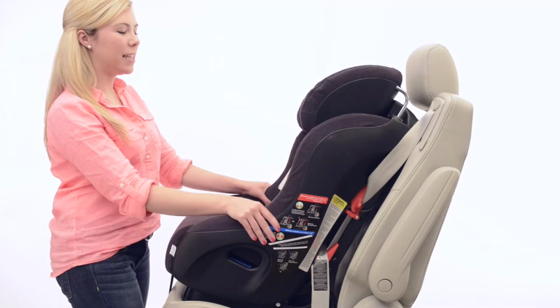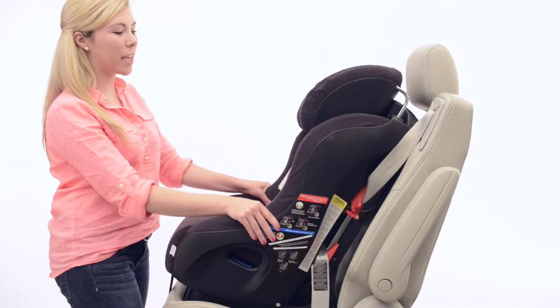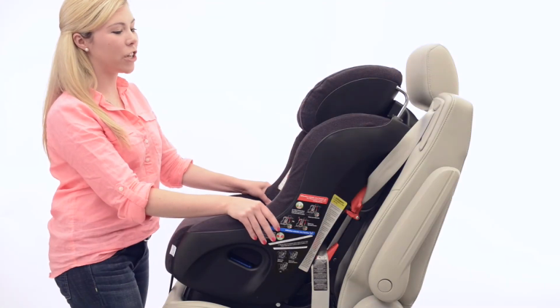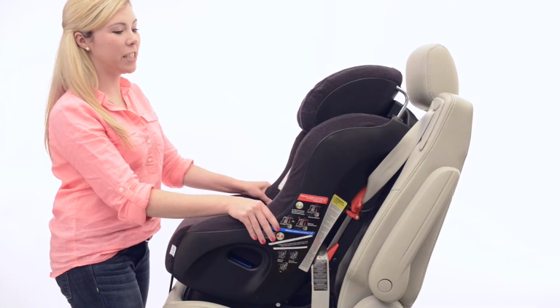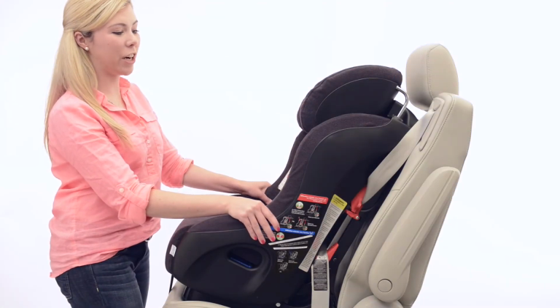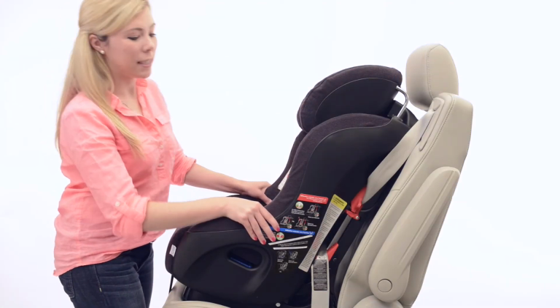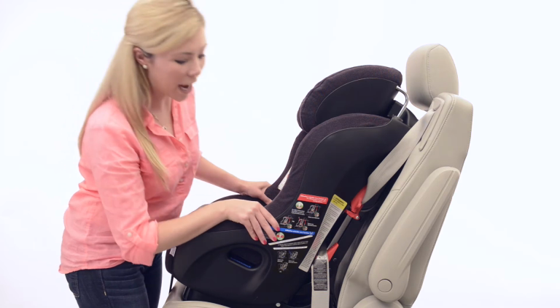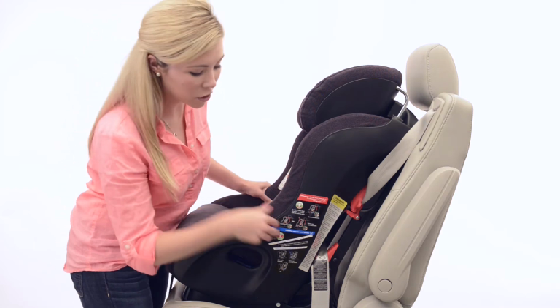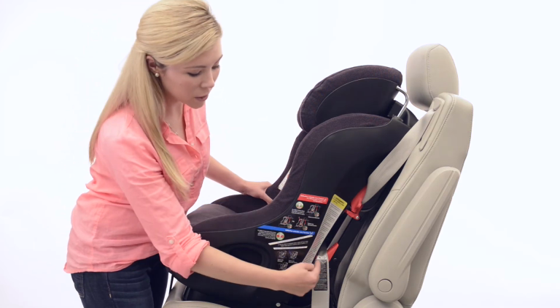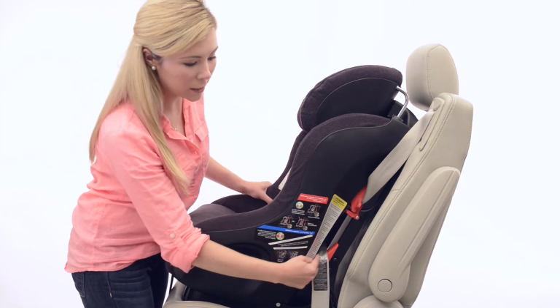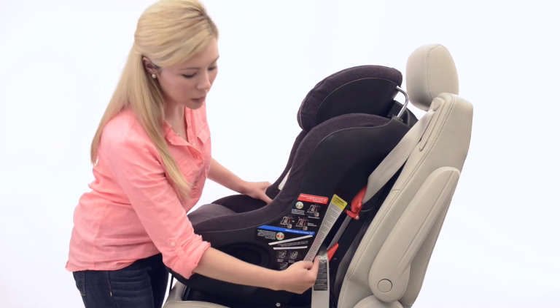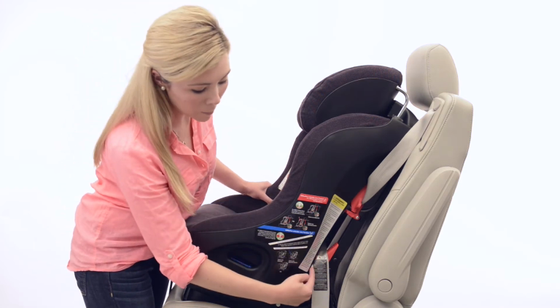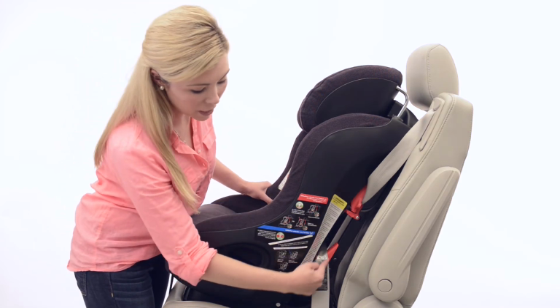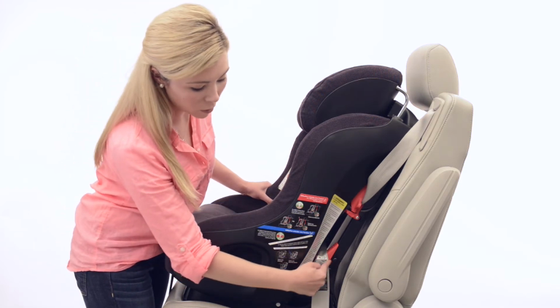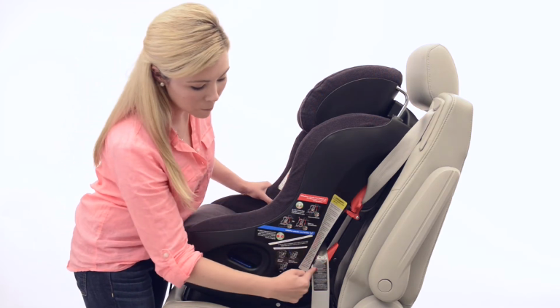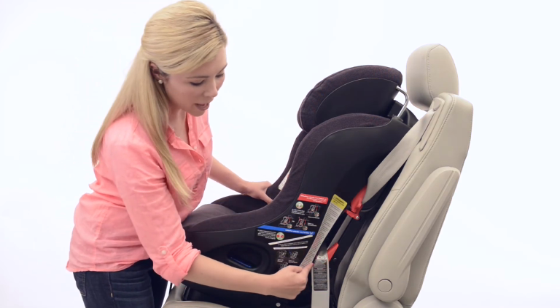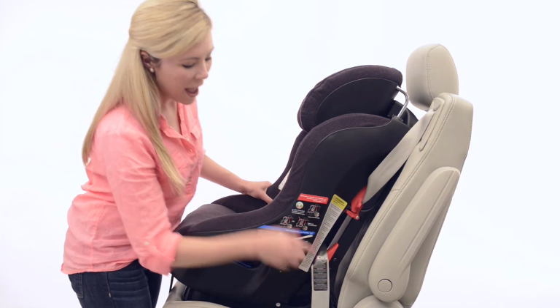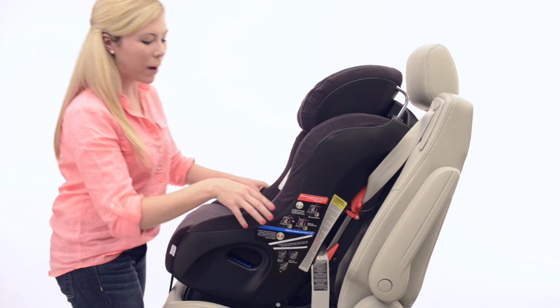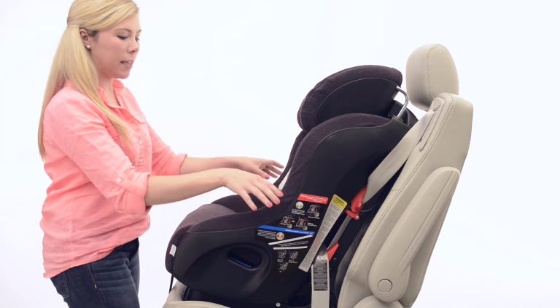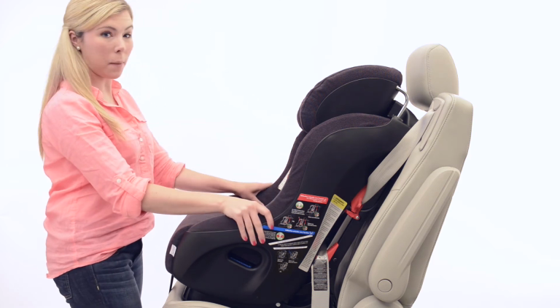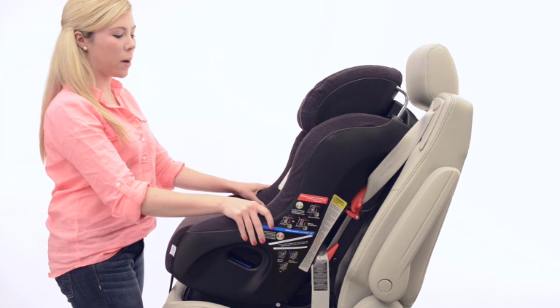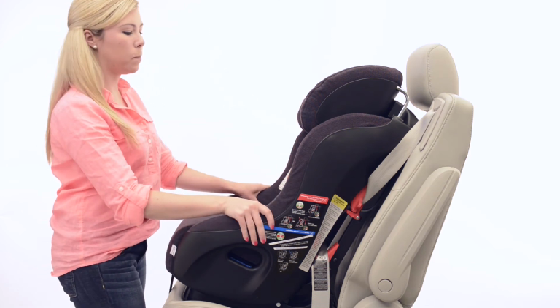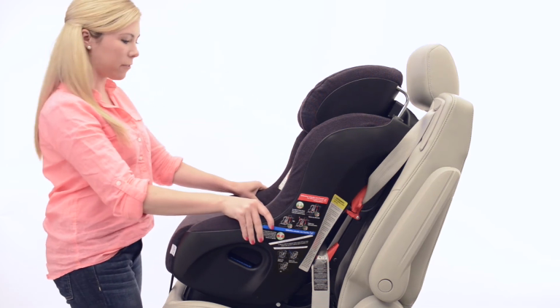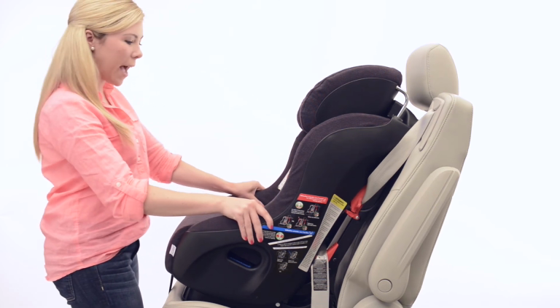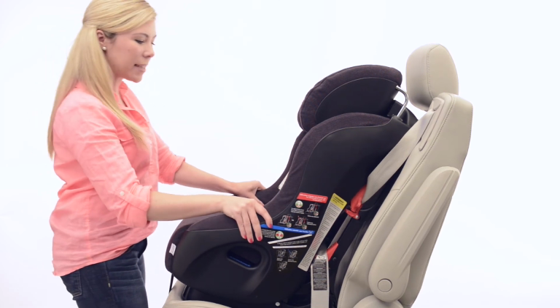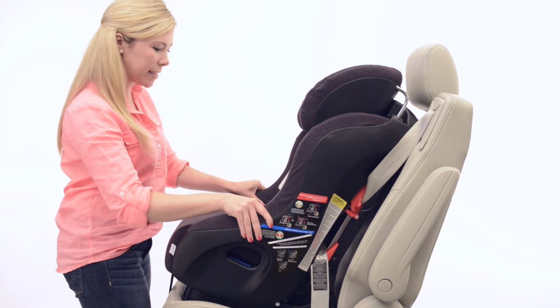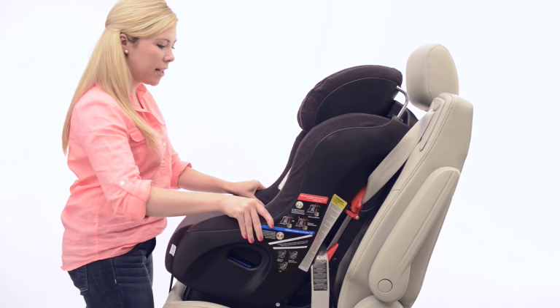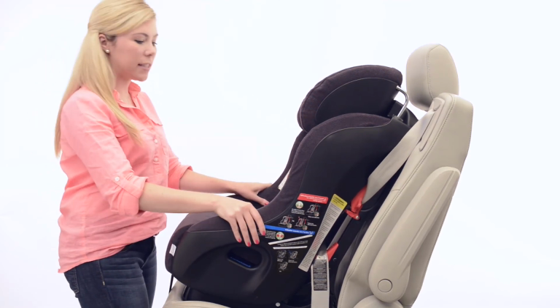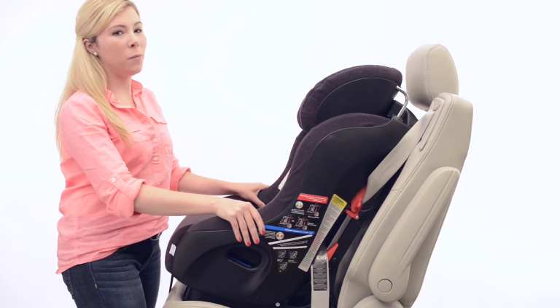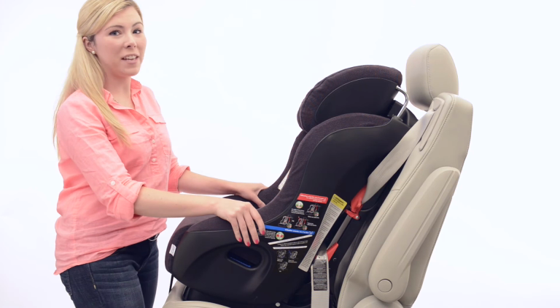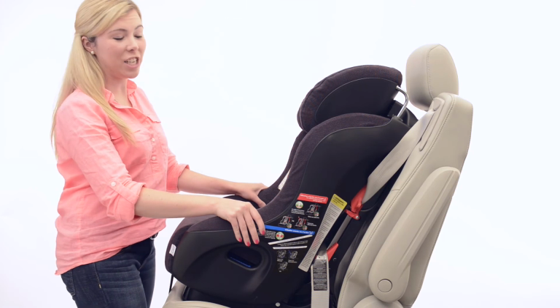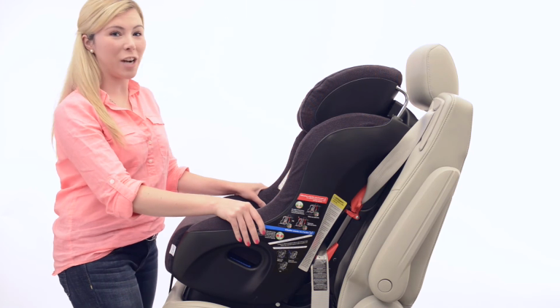To check and make sure your seat's secure, double check that your vehicle seat belt is still lined up within your forward facing belt path, and then grab the seat on top of the armrest, pulling front to back and side to side. The seat shouldn't move more than an inch in any direction.